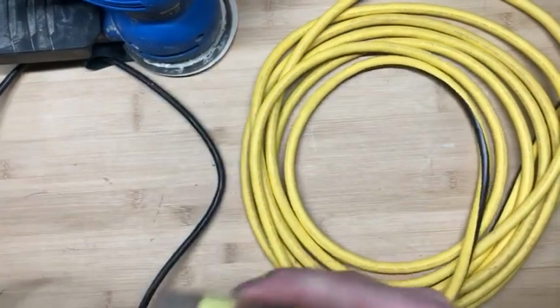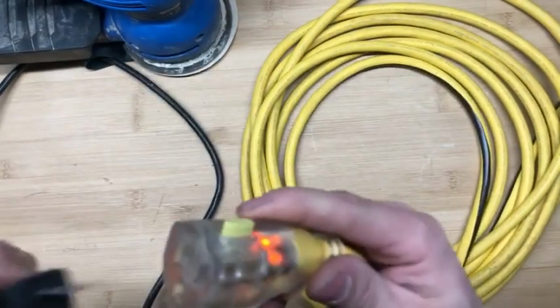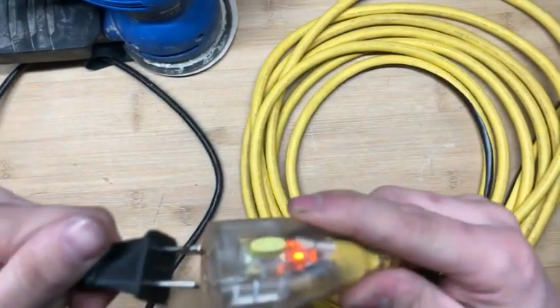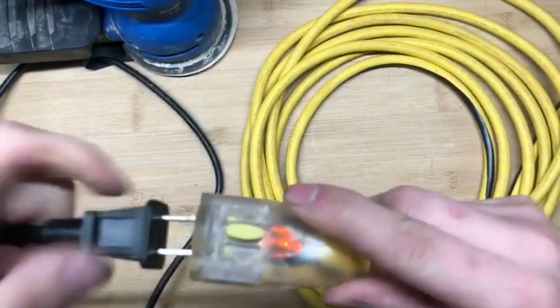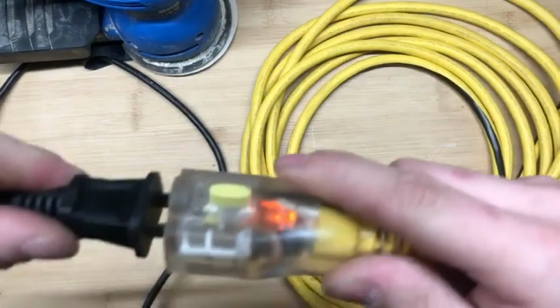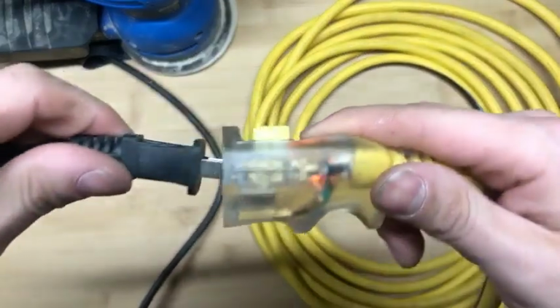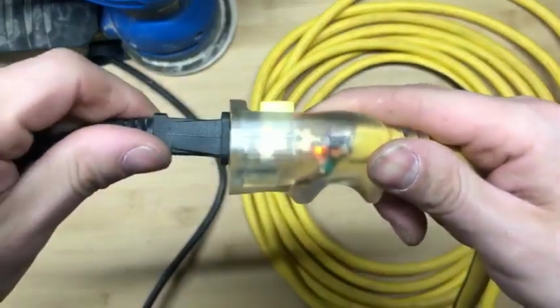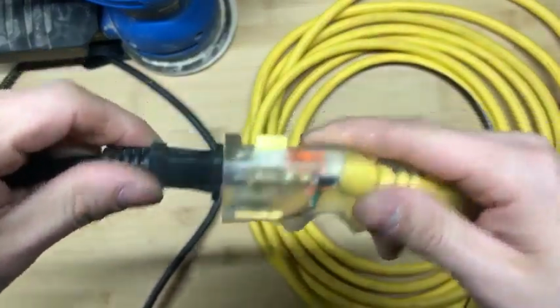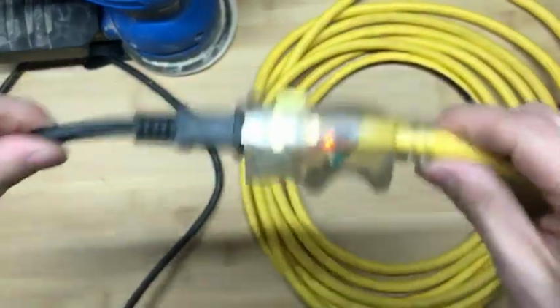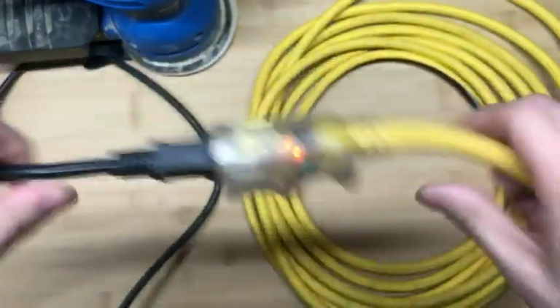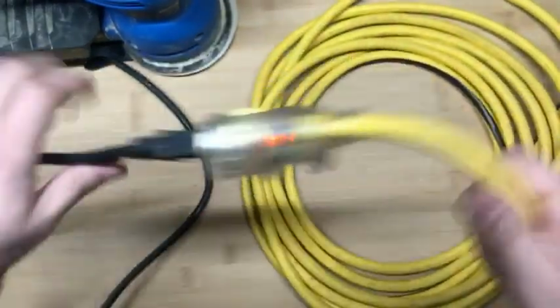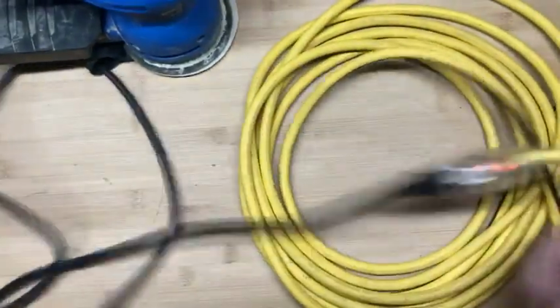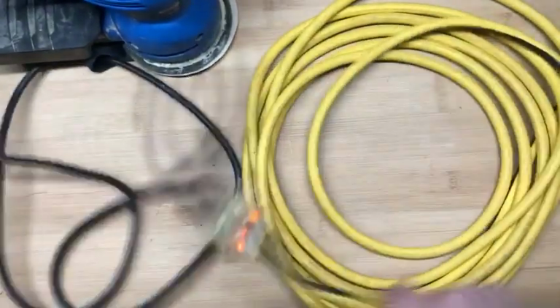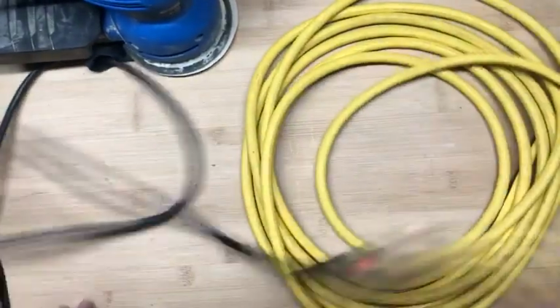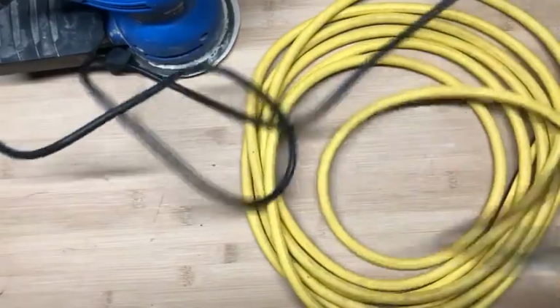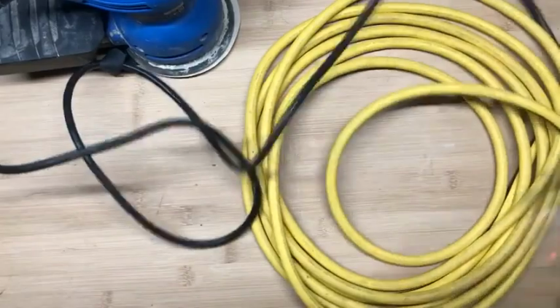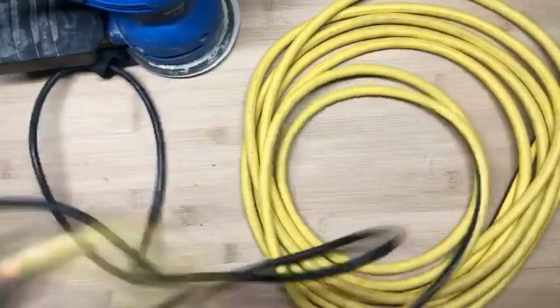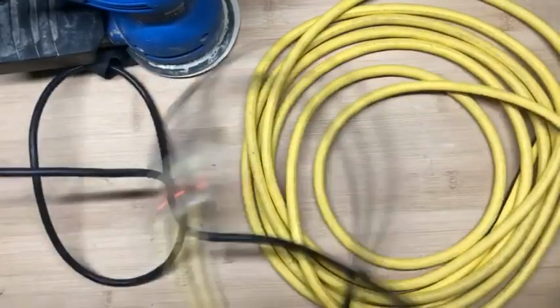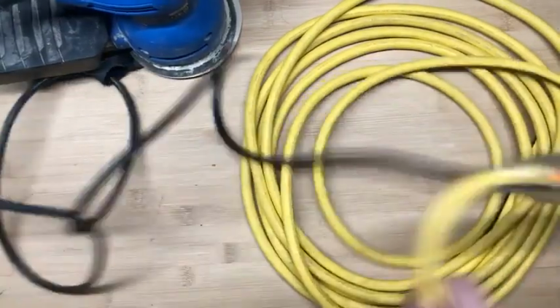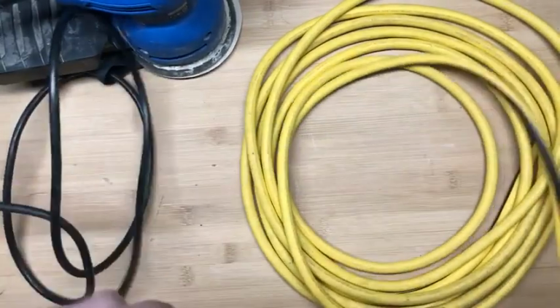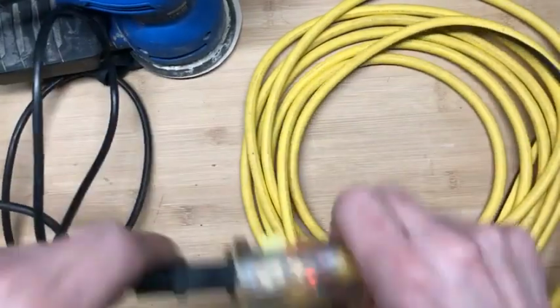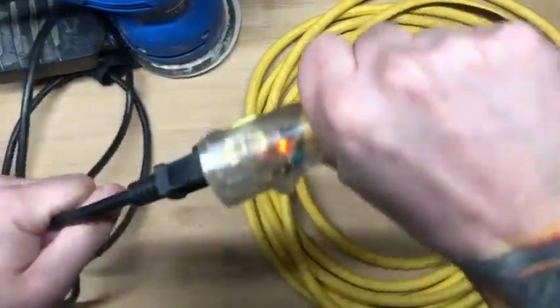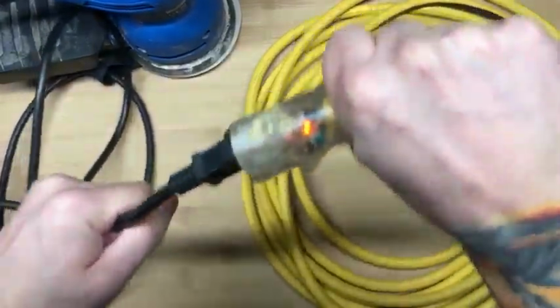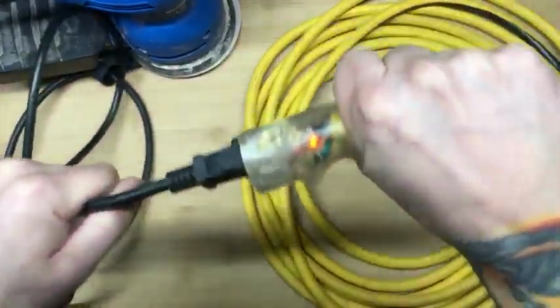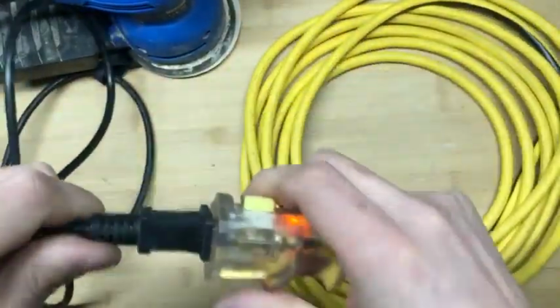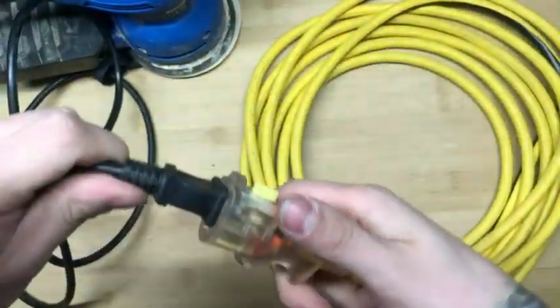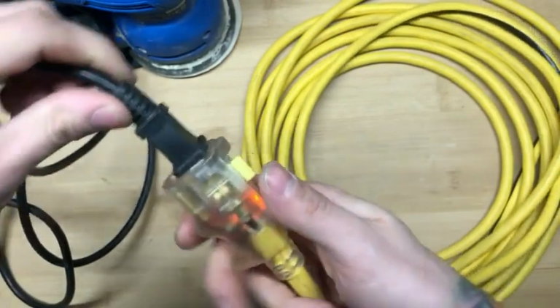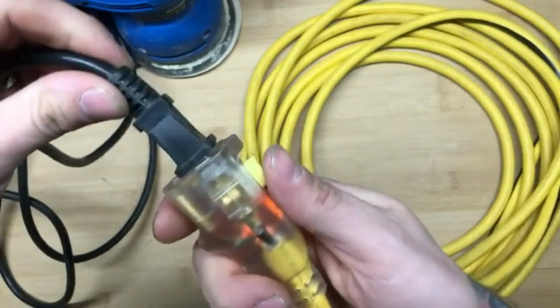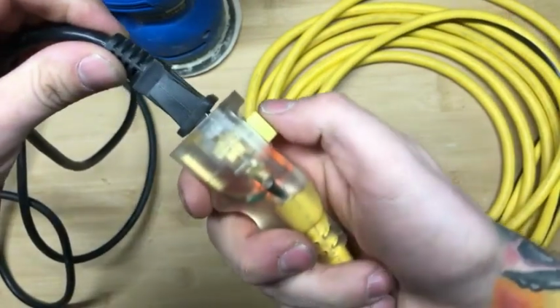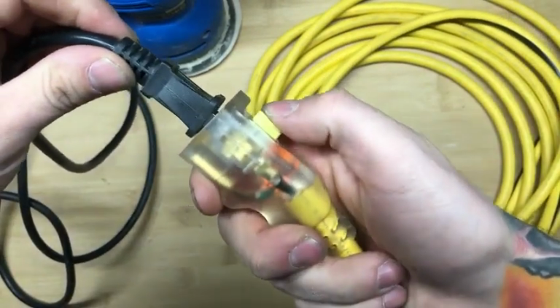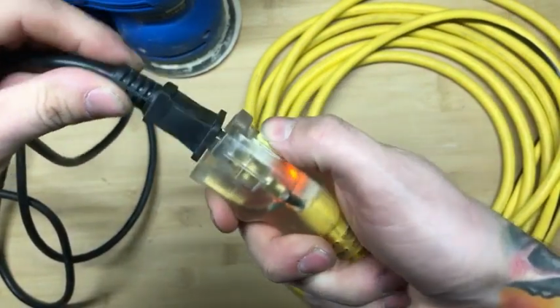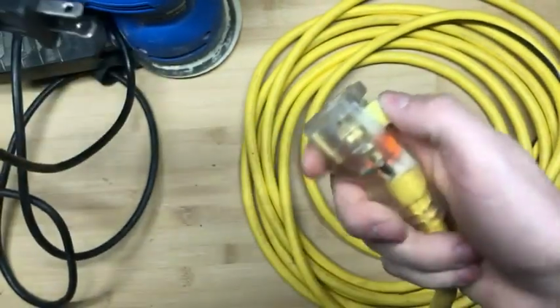With this, it's as easy as just plugging it in like so — and there you go. It won't come apart whatsoever while moving around or even tugging on it, and it's as easy as just pushing the button on the top to release it.